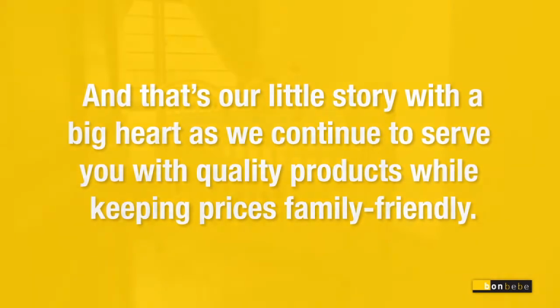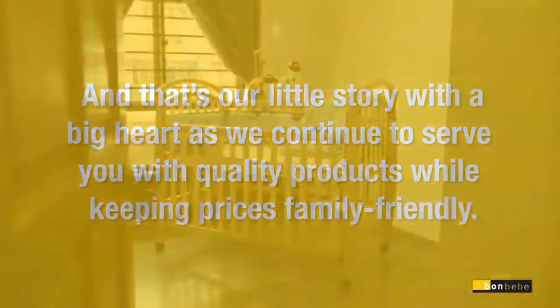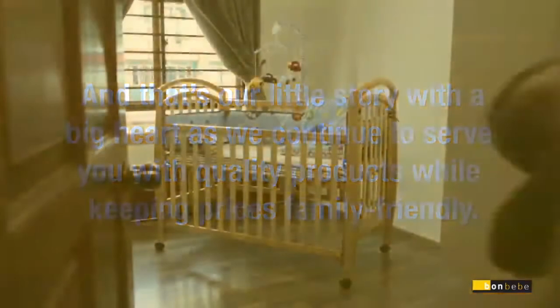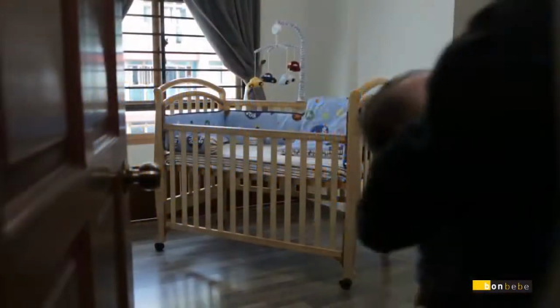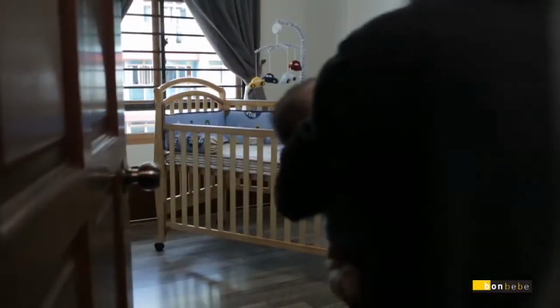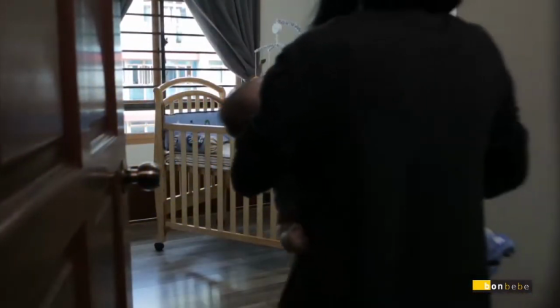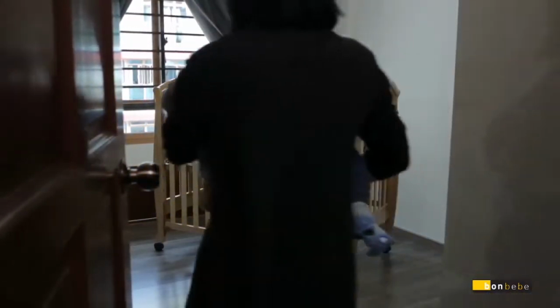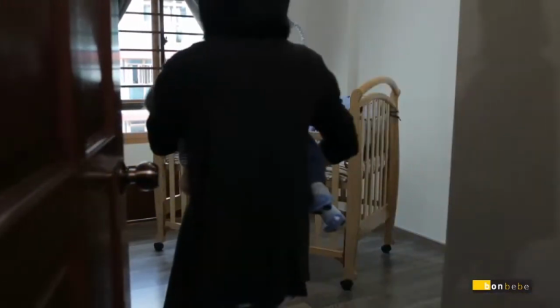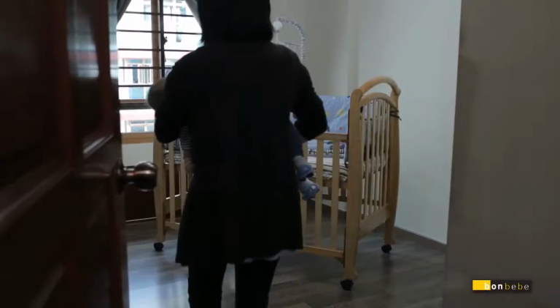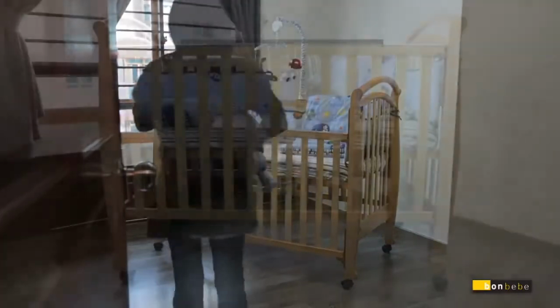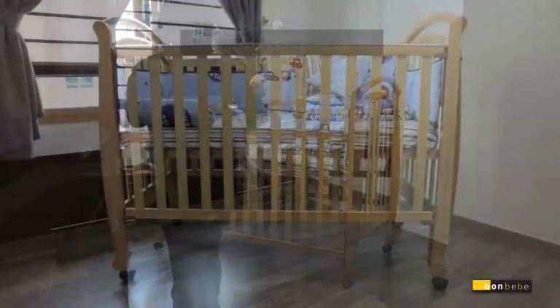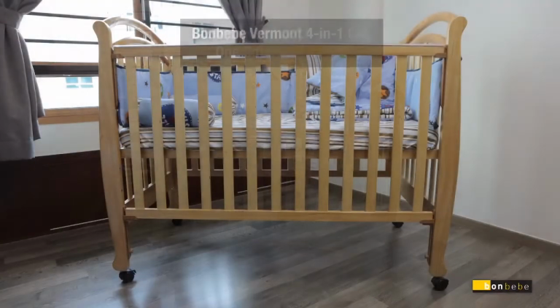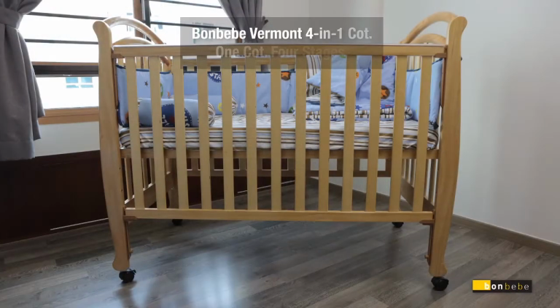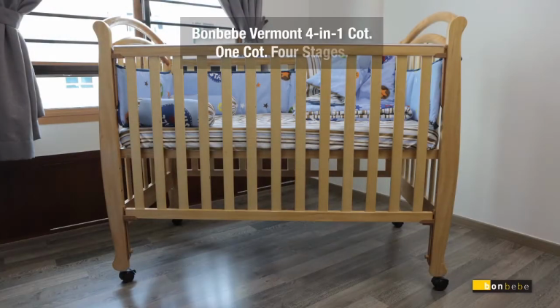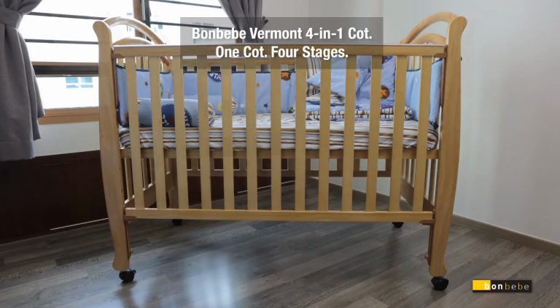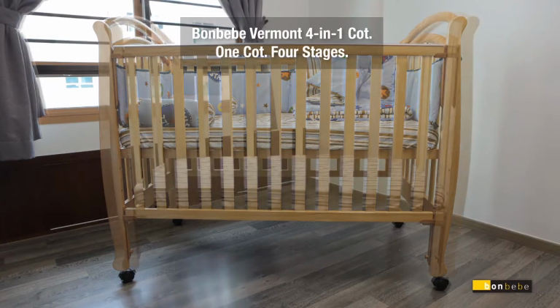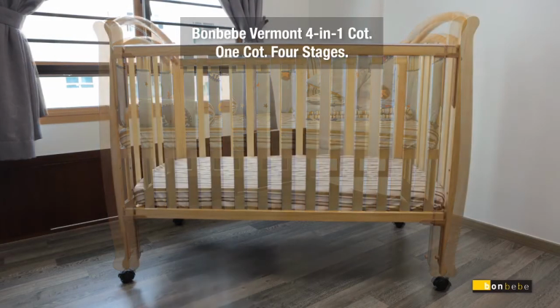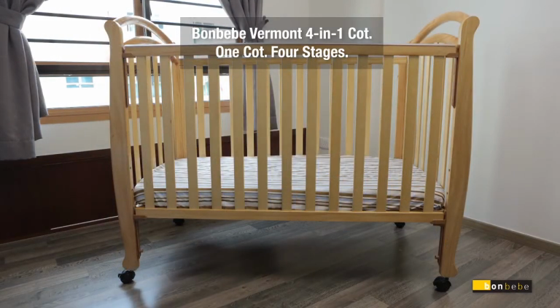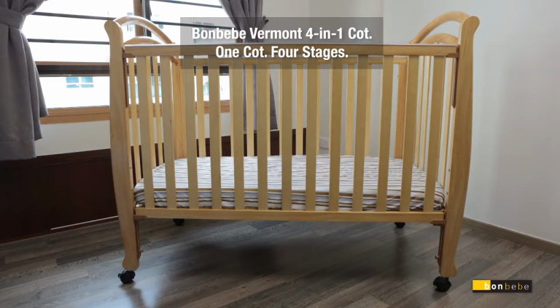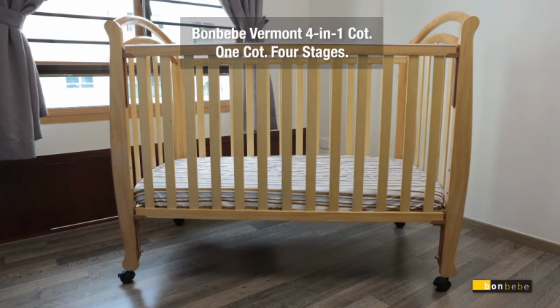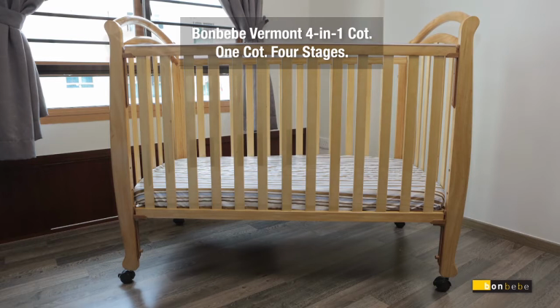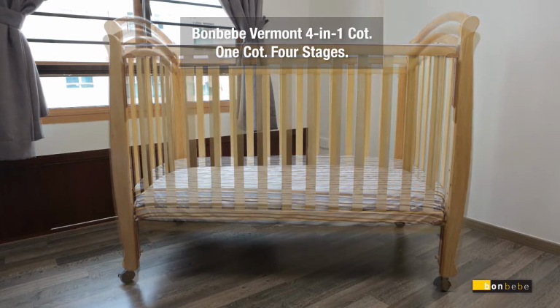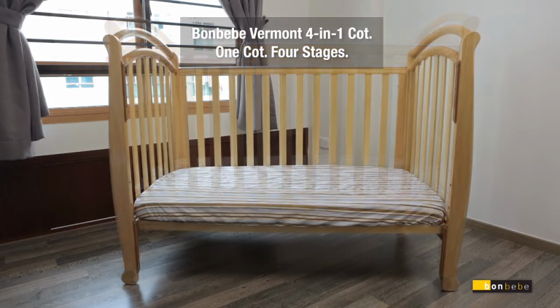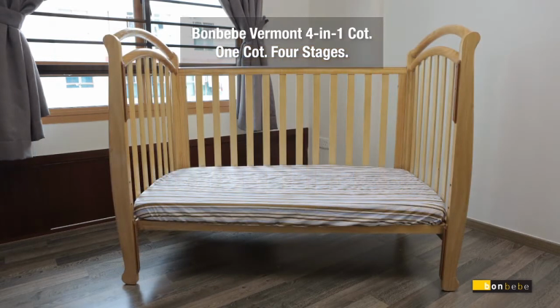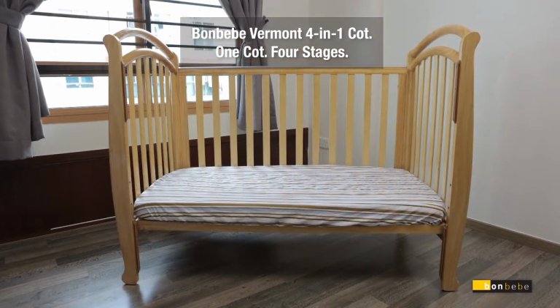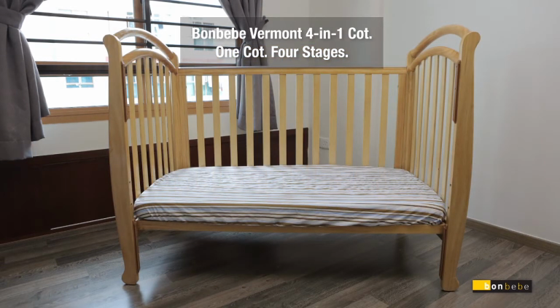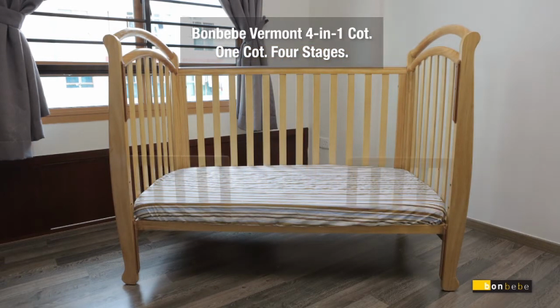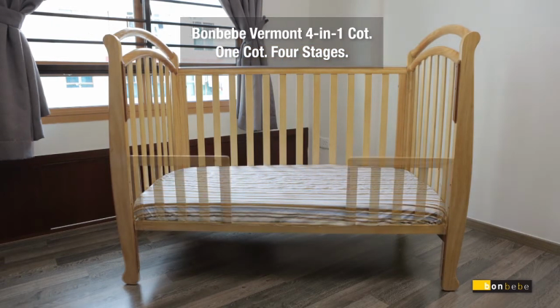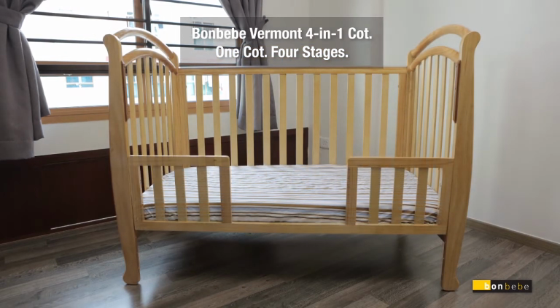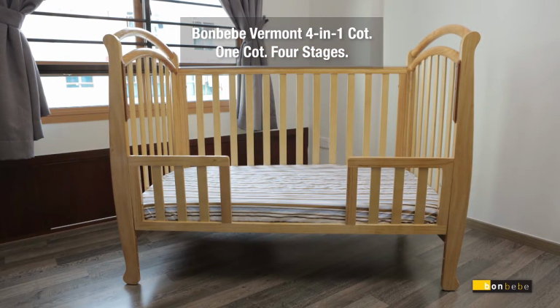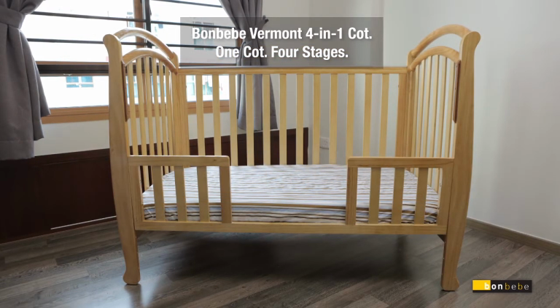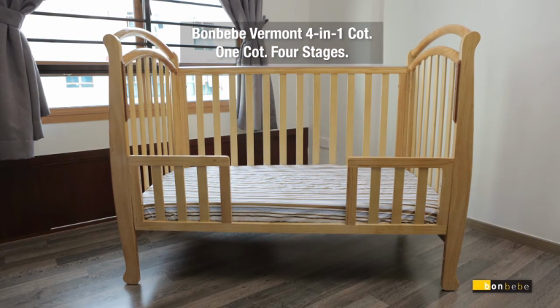And now we present our little sleeping haven for your baby, the Bonbebe Vermont 4-in-1 Baby Cot. A cot that grows with you and your child. Simply adjust the mattress bed up to 4 varying heights to accommodate your needs.